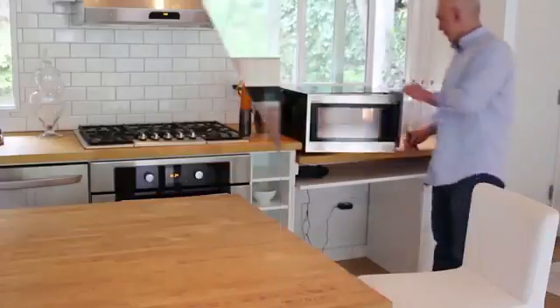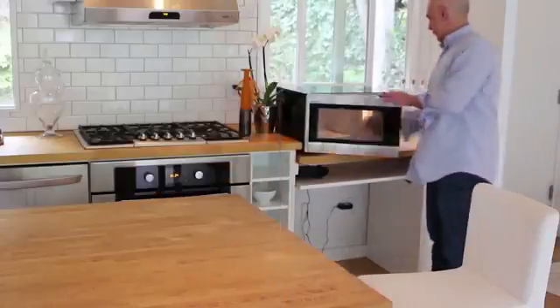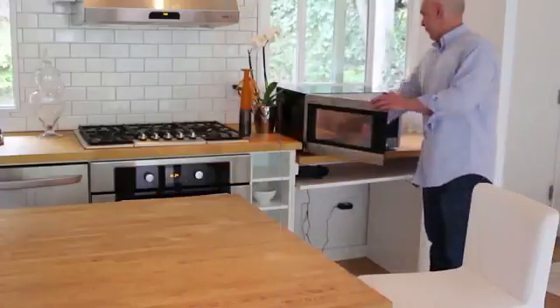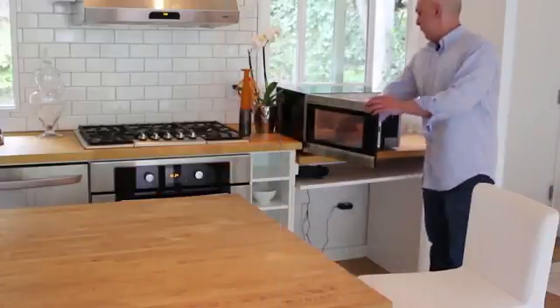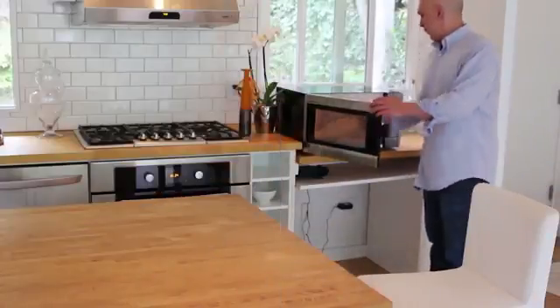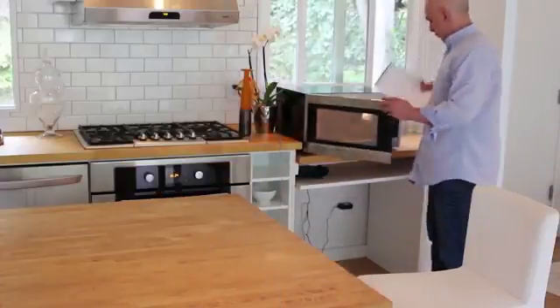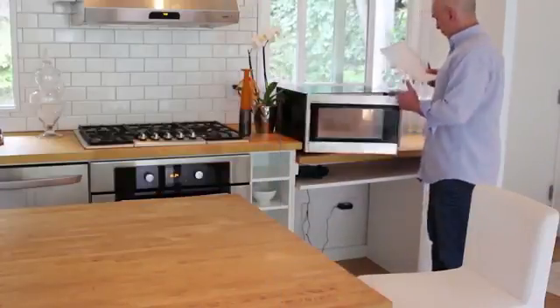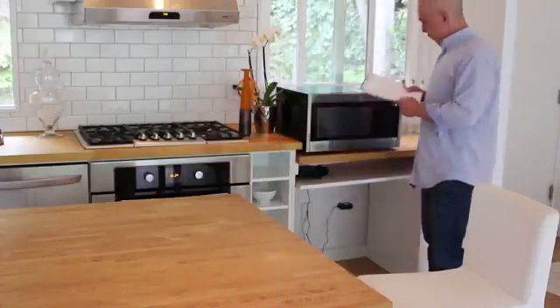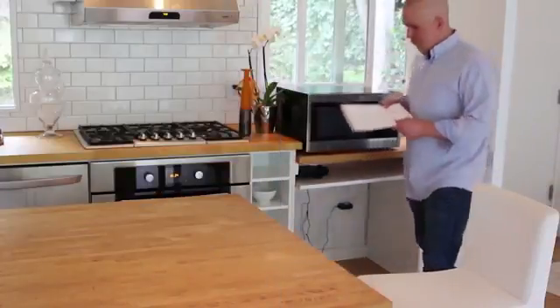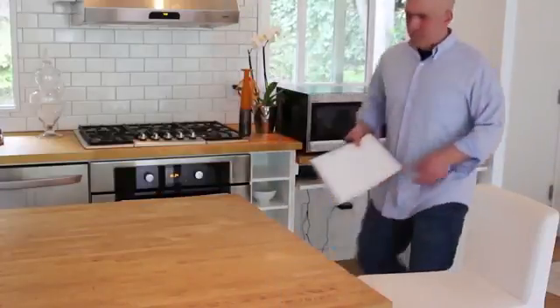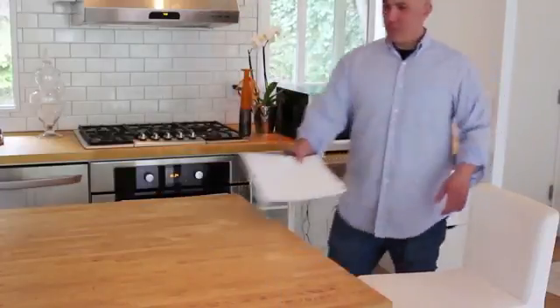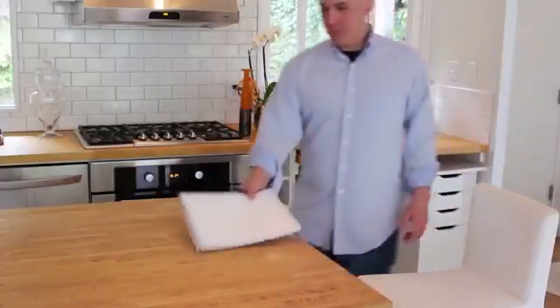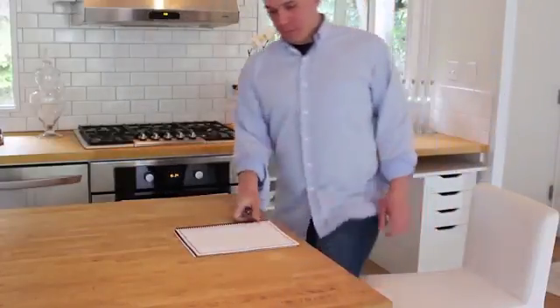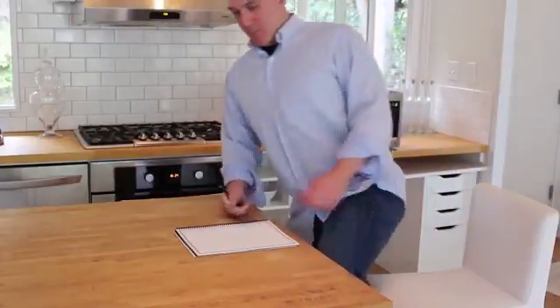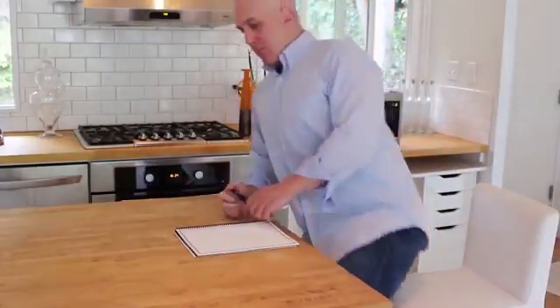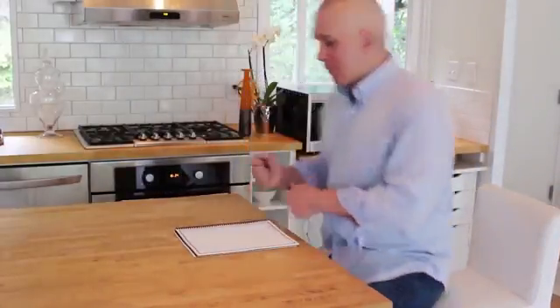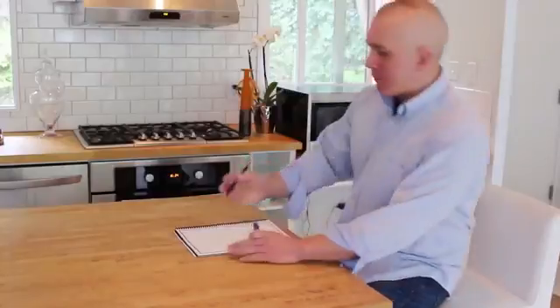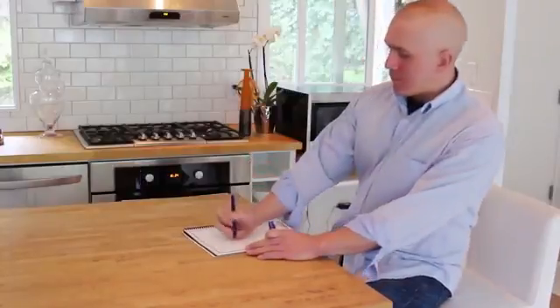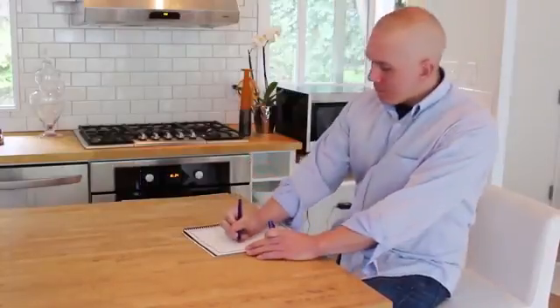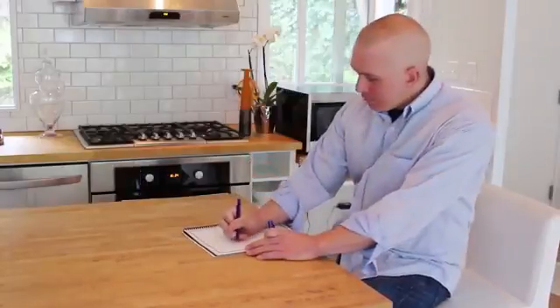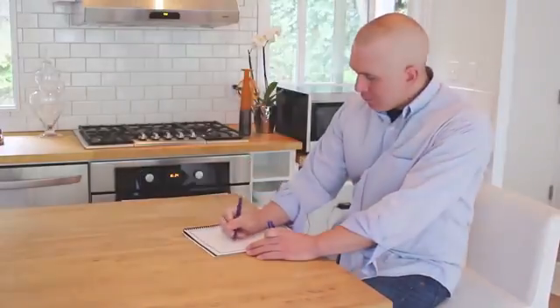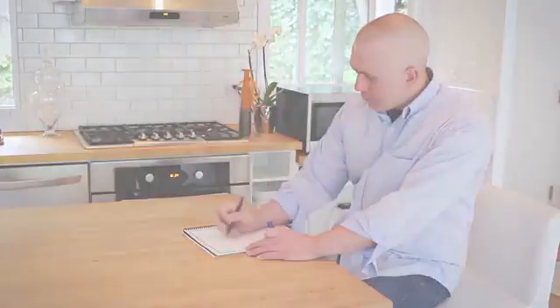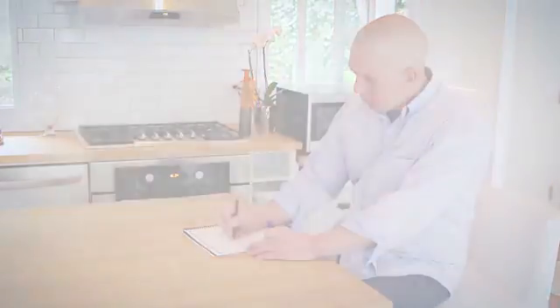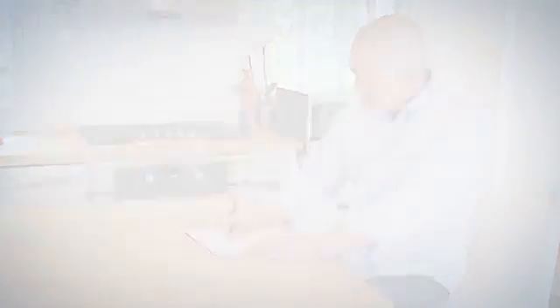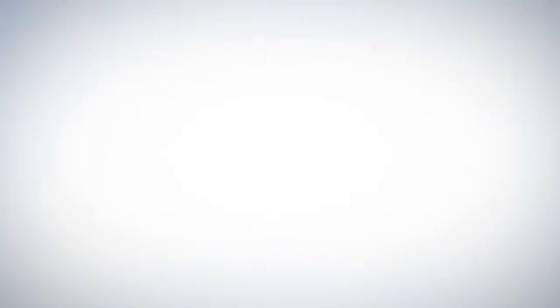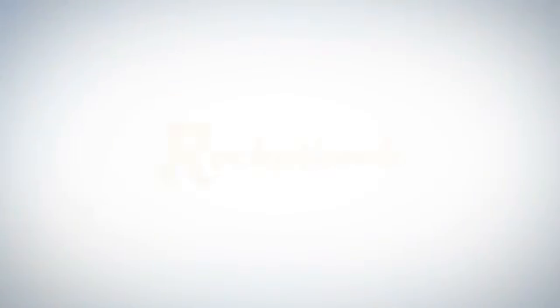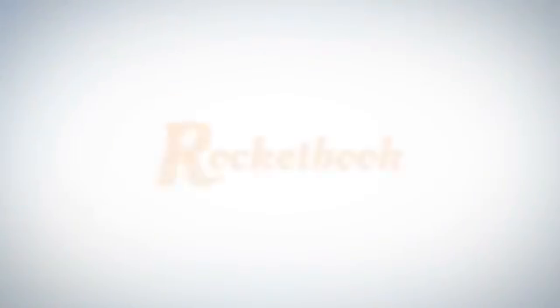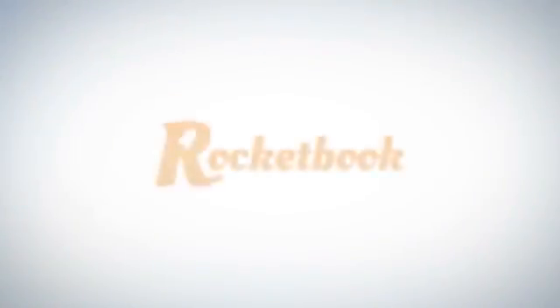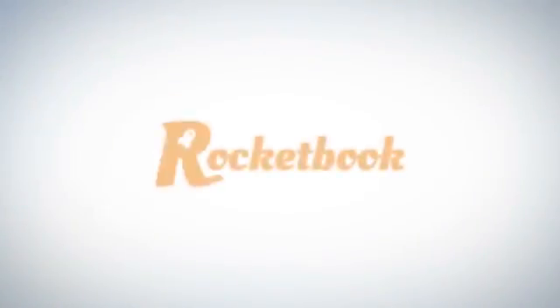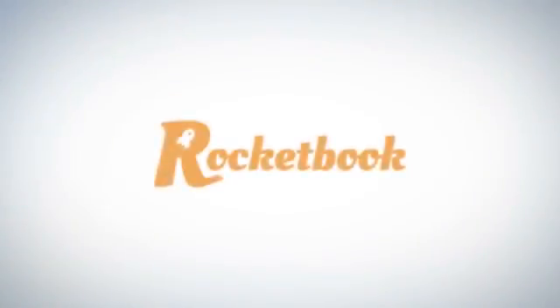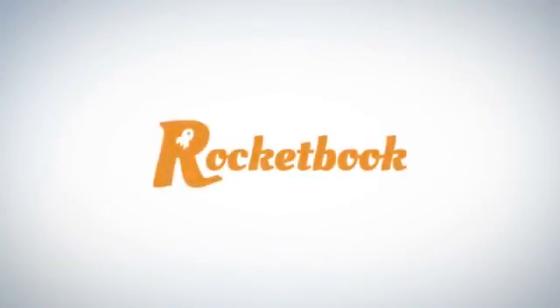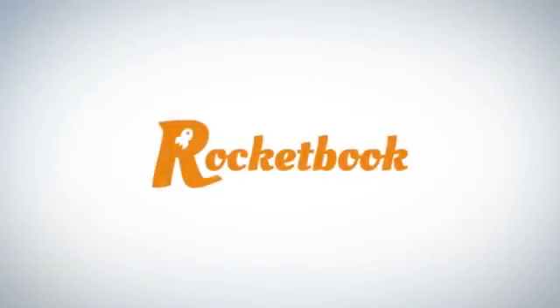And who doesn't like to start the day with a fresh new notebook? The utility of the cloud and the joy of pen and paper. That's Rocketbook.